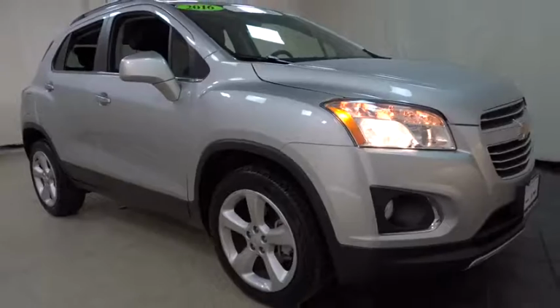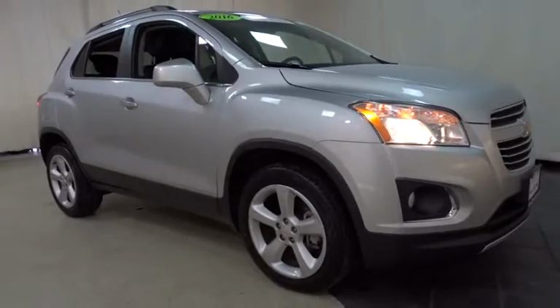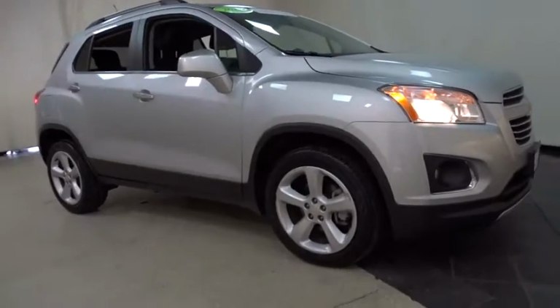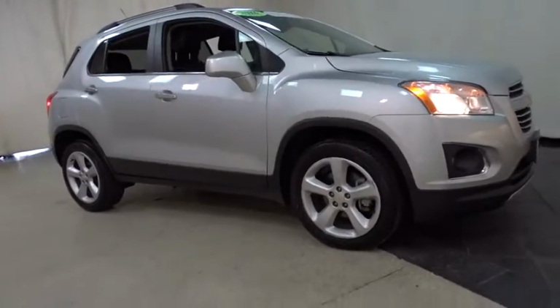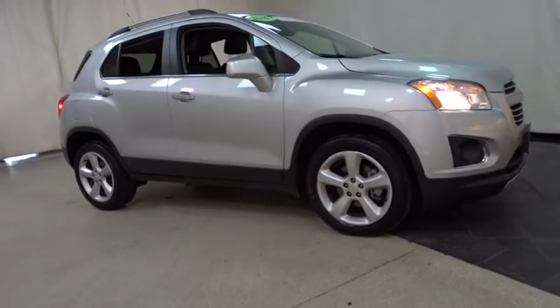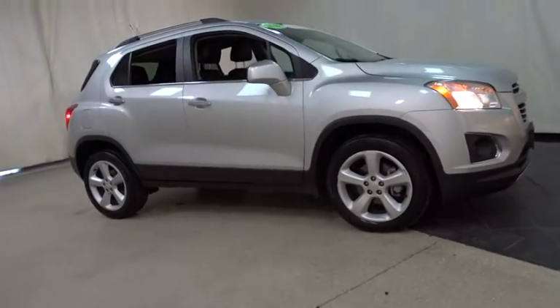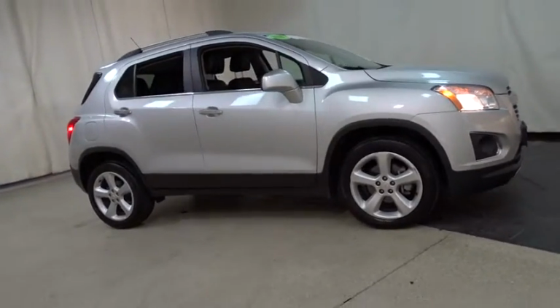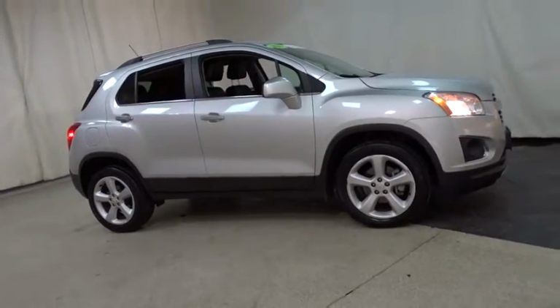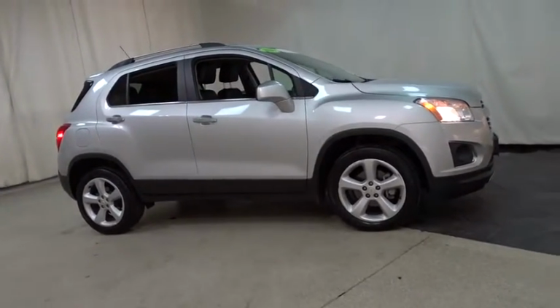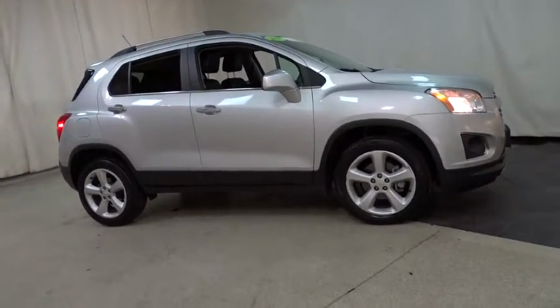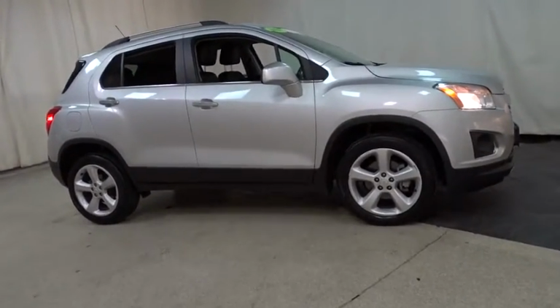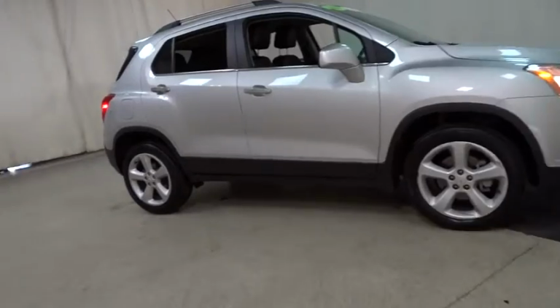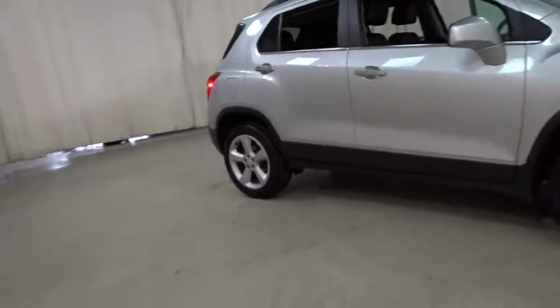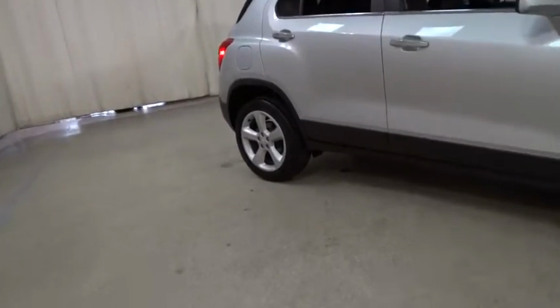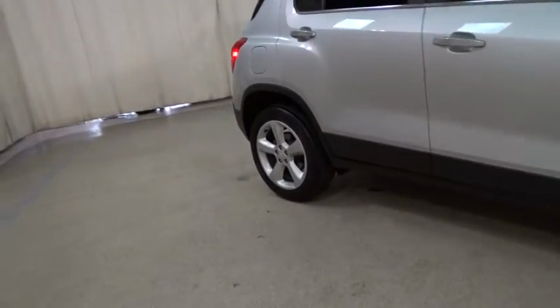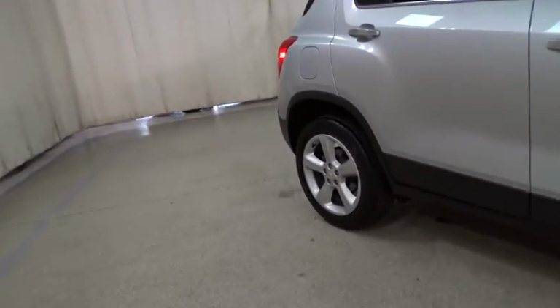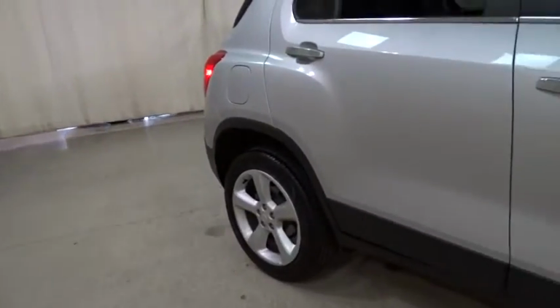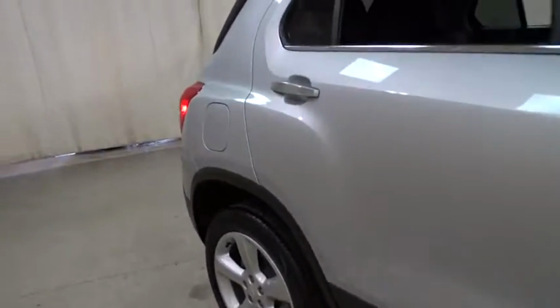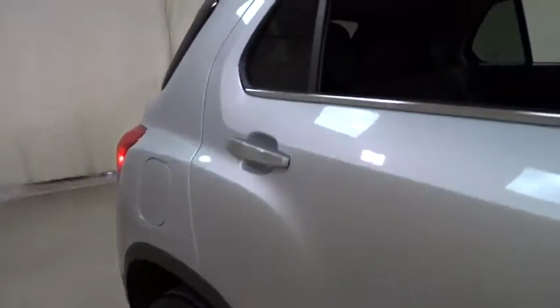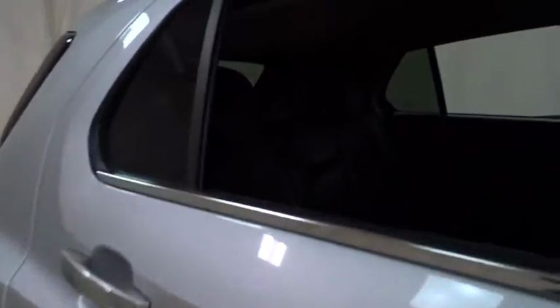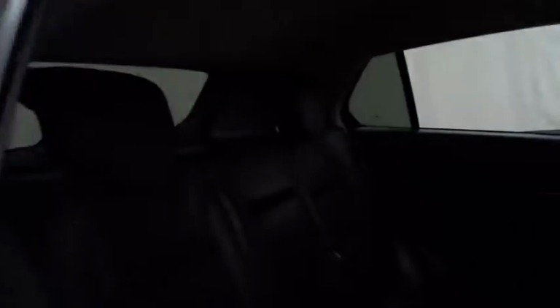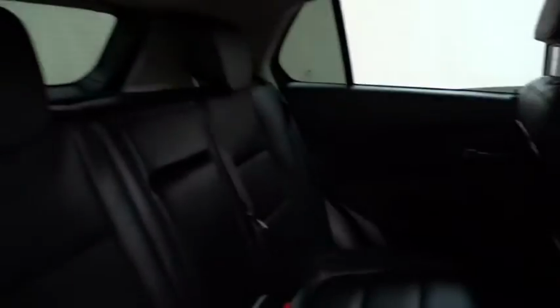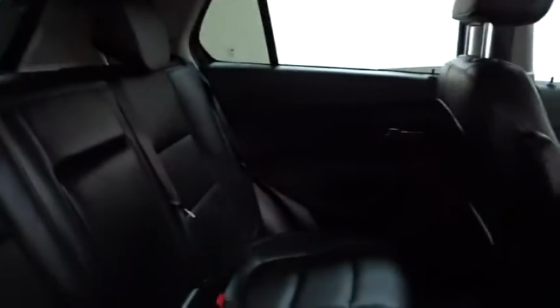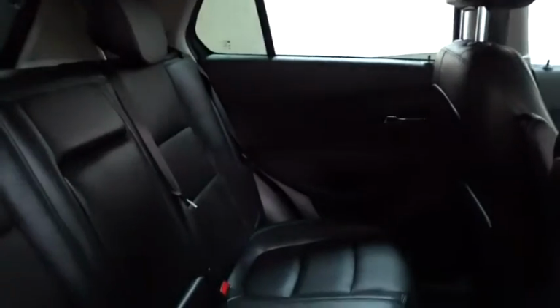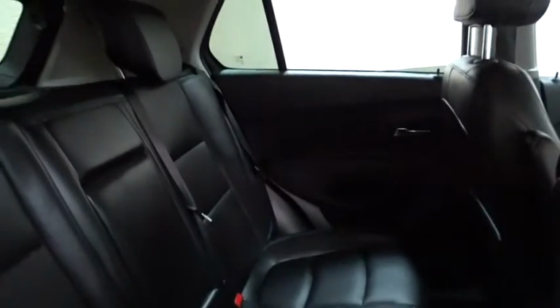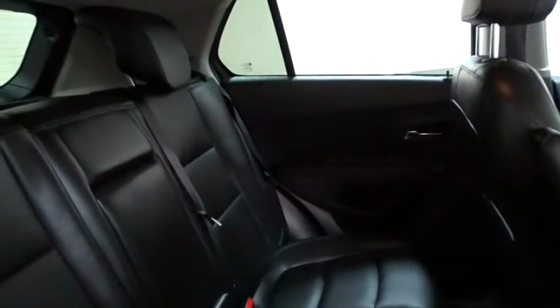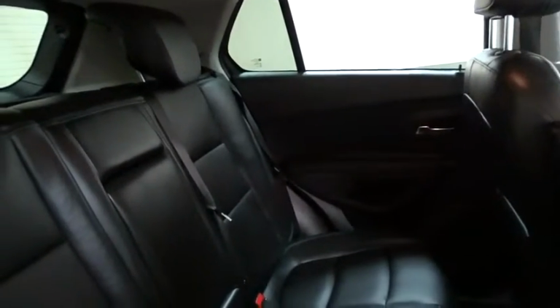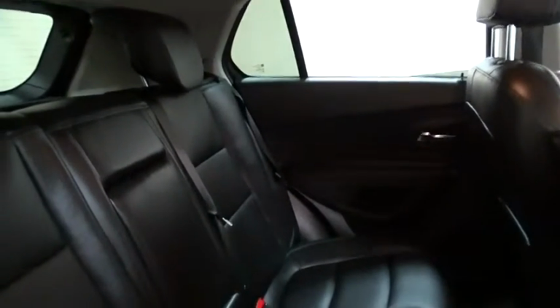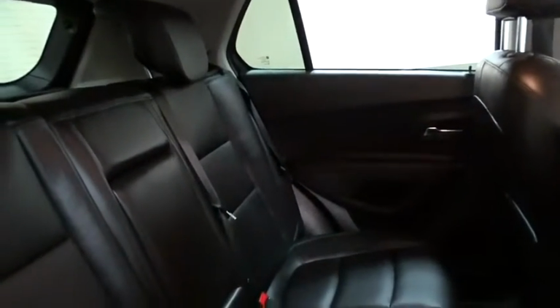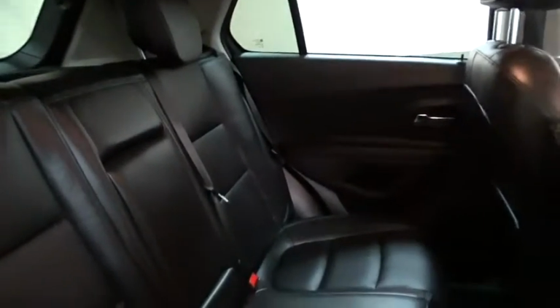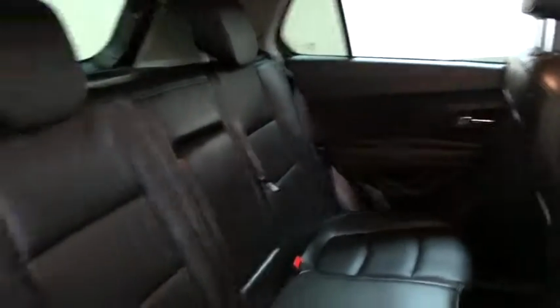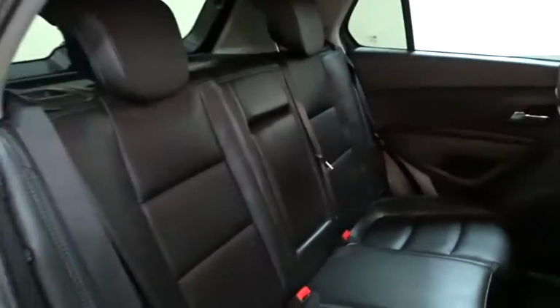The 2016 Chevrolet Trax. The Trax is tiny on the outside but remarkably spacious within. It comes with a clean and modern interior. This vehicle has less than 20,000 miles. Here are some of this vehicle's great options.